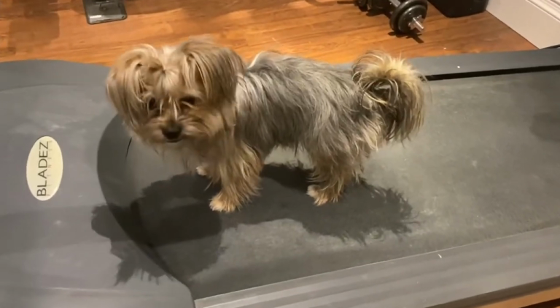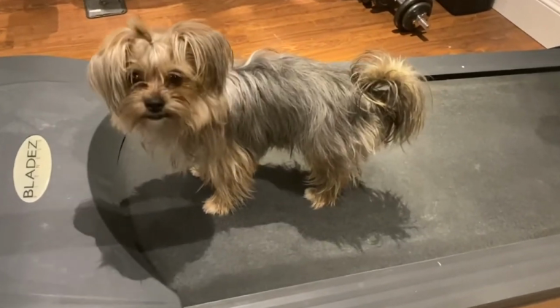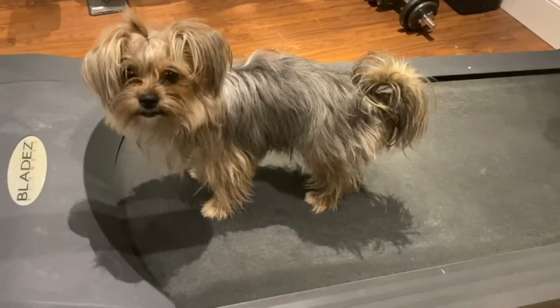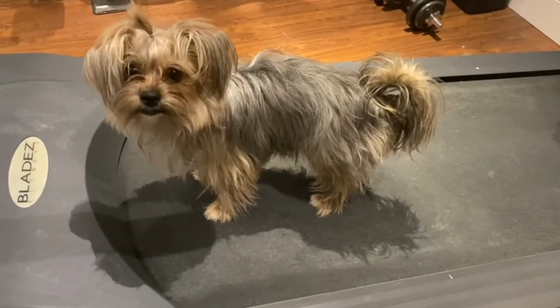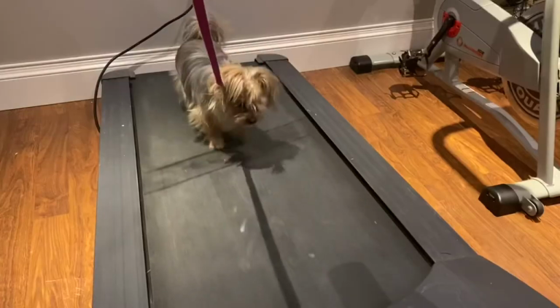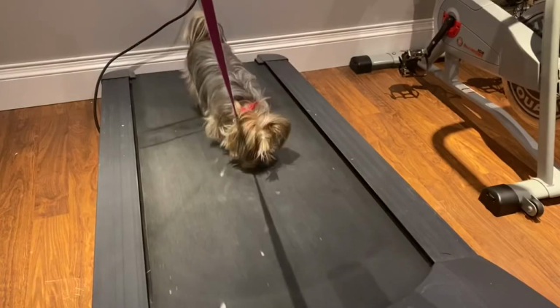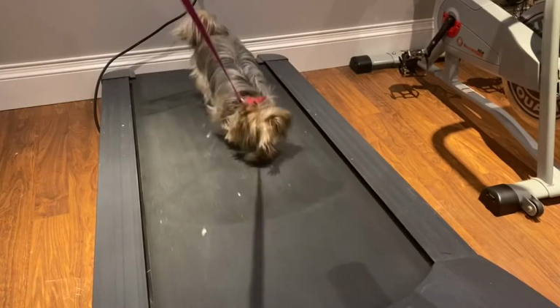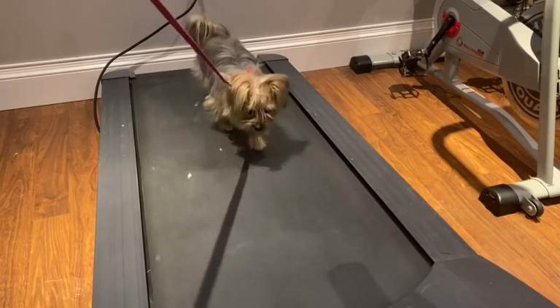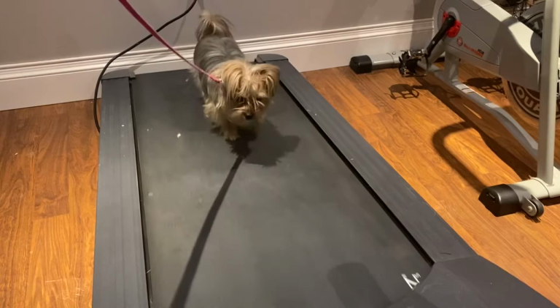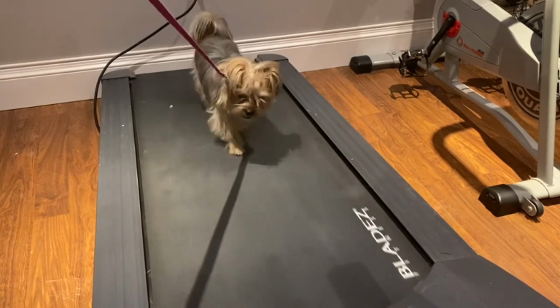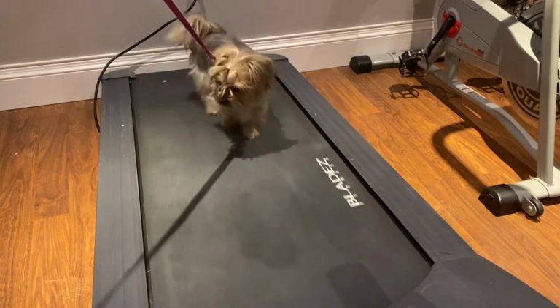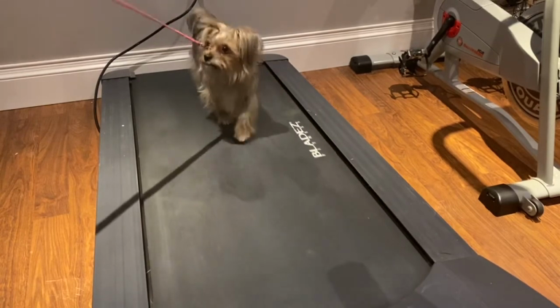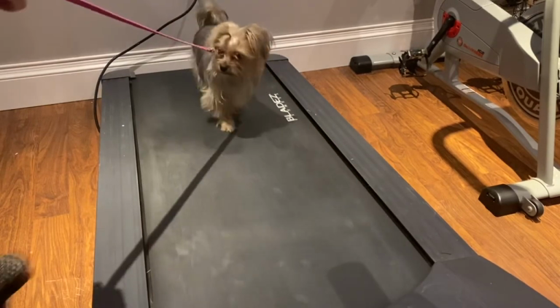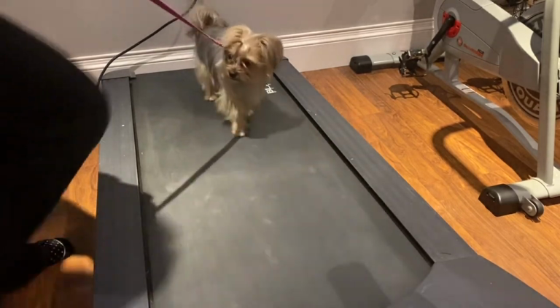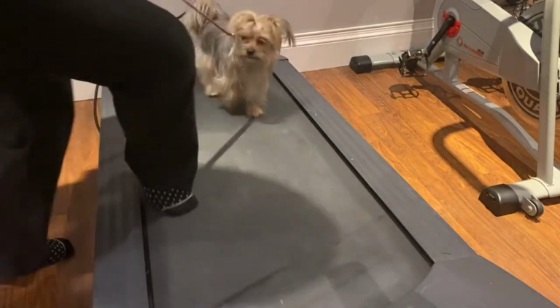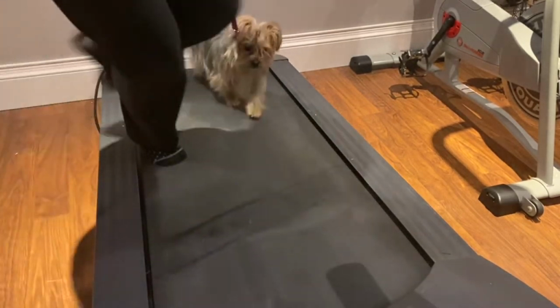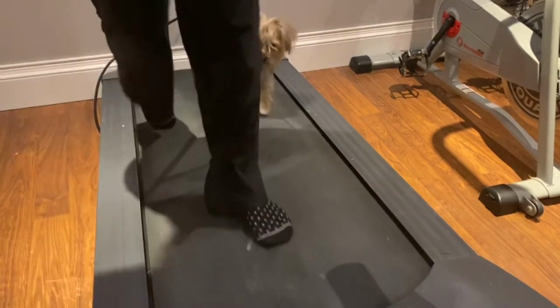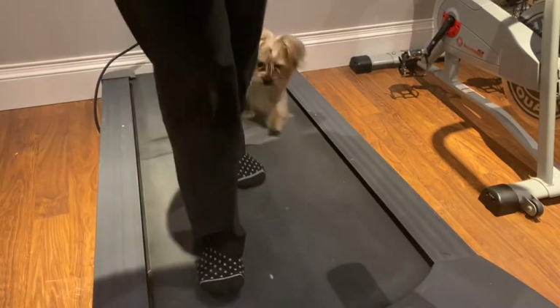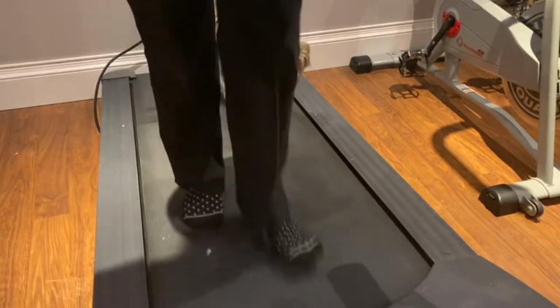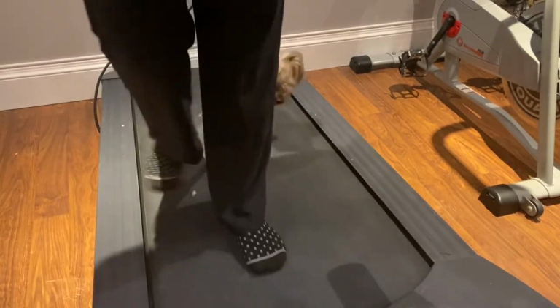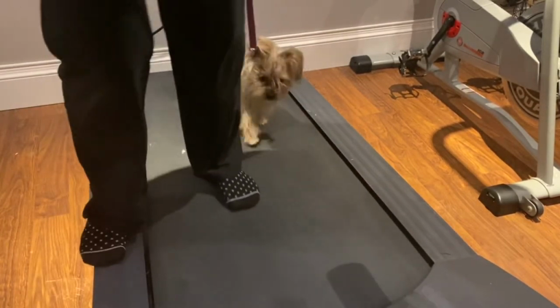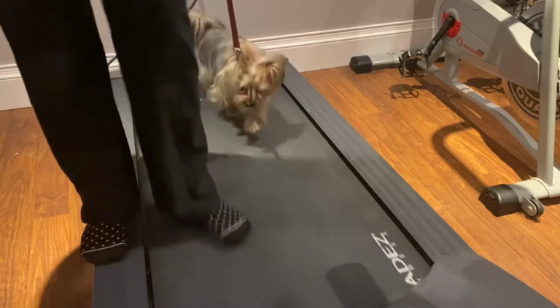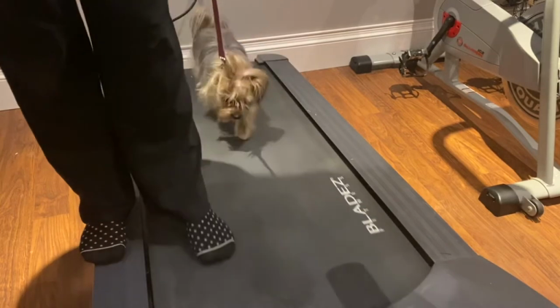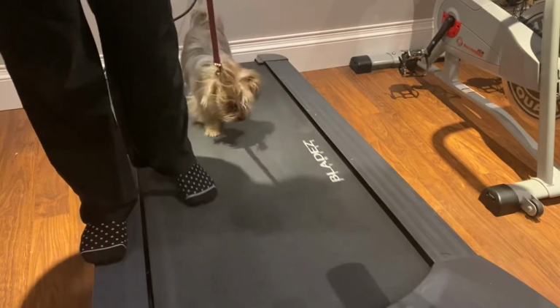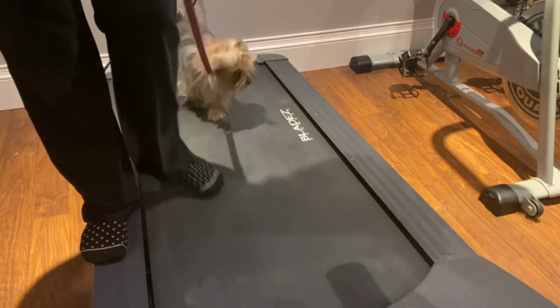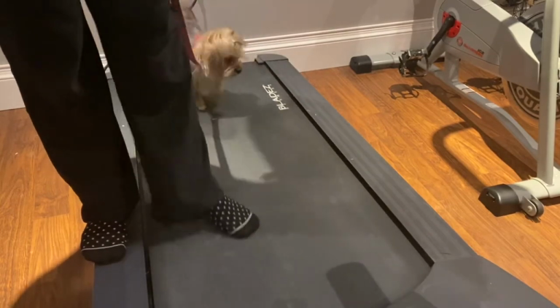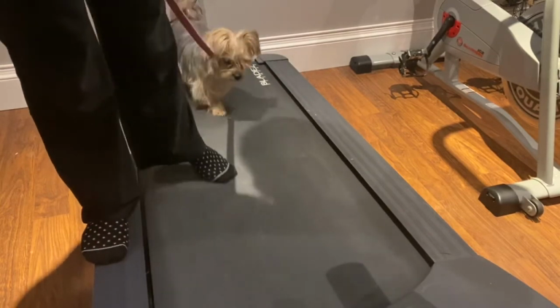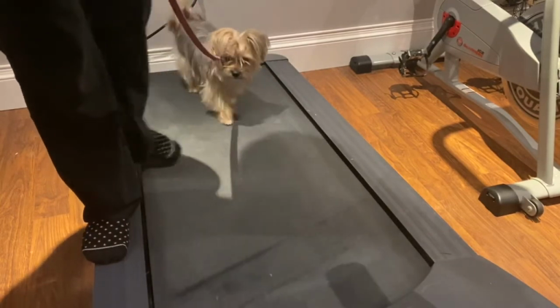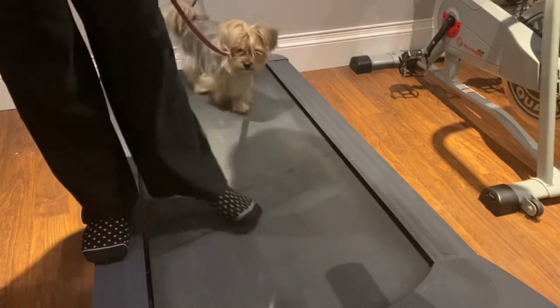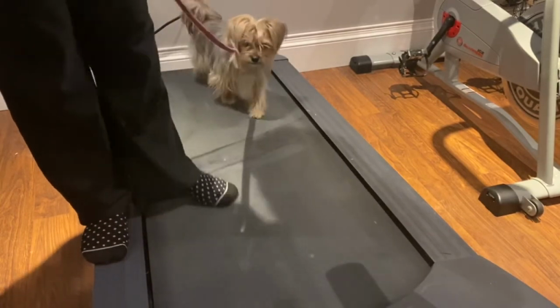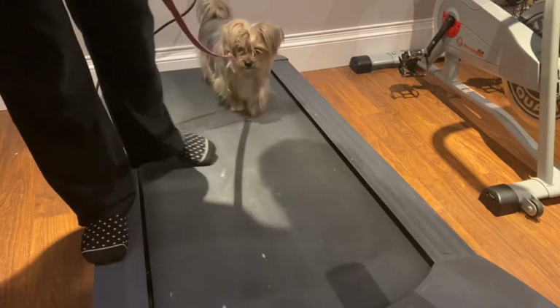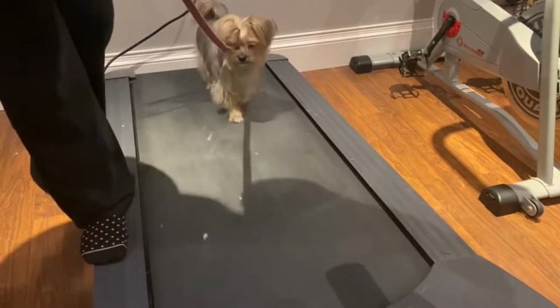When doing this trick, you want to make sure that she has a leash on so that if she stops walking, you can still grab her and be close enough to take her off the treadmill. You also want to make sure that you're in a quiet space so your pup doesn't get distracted.